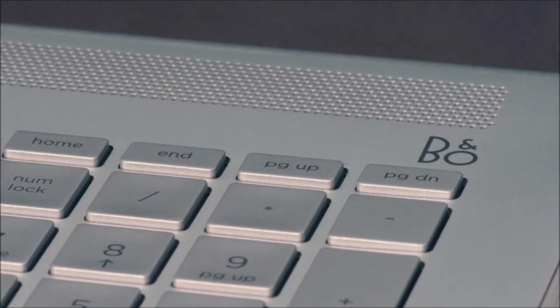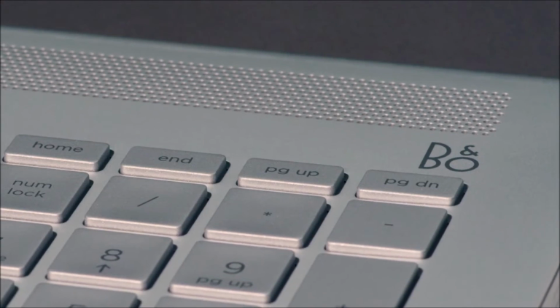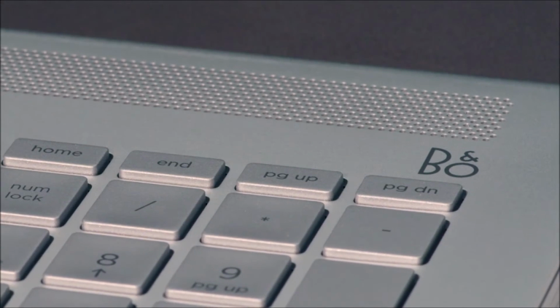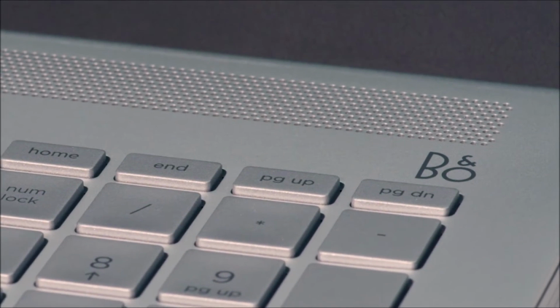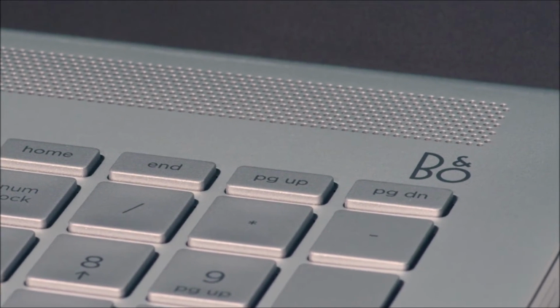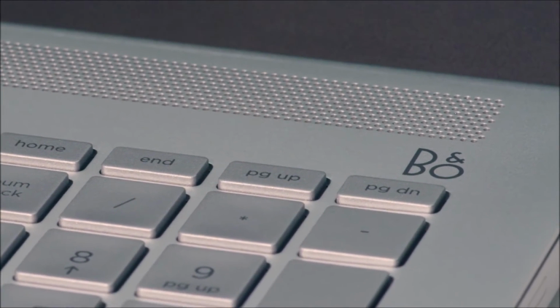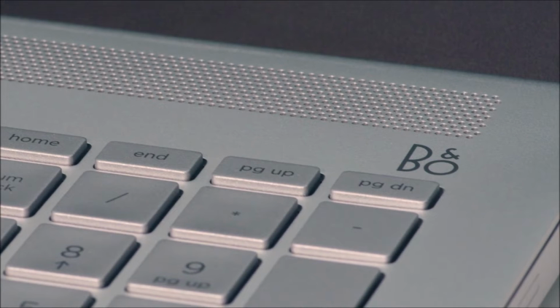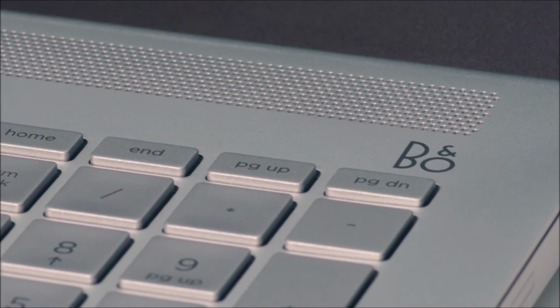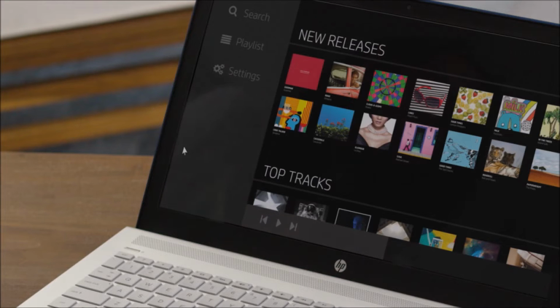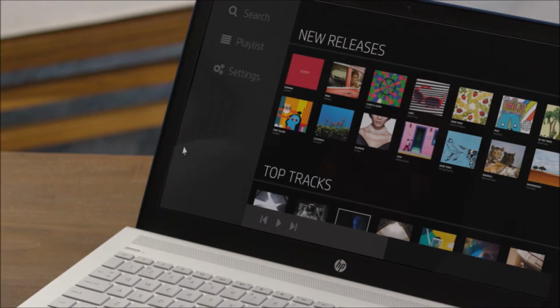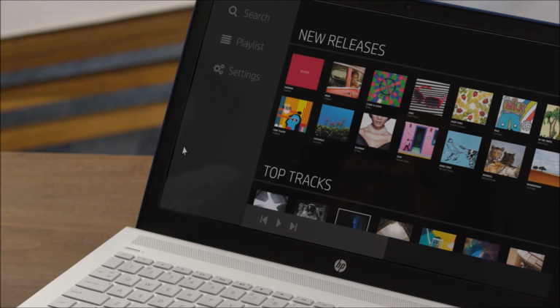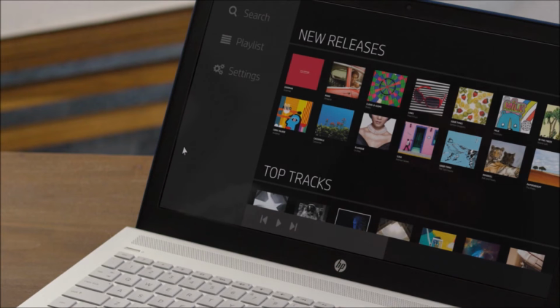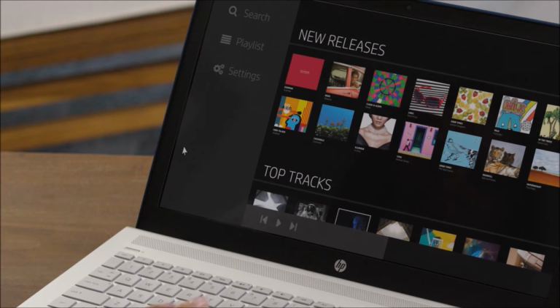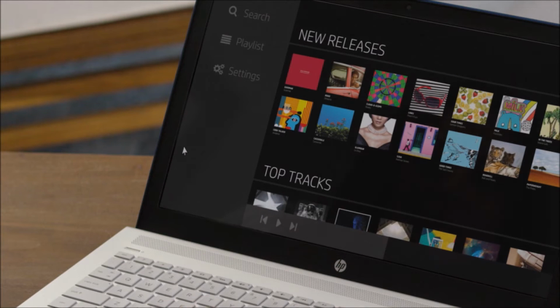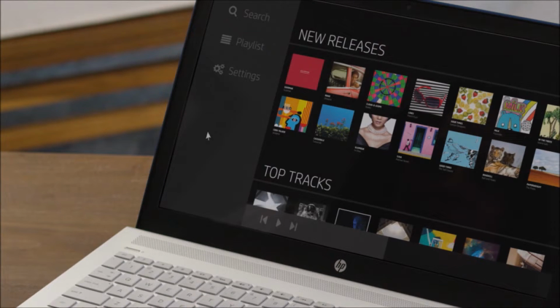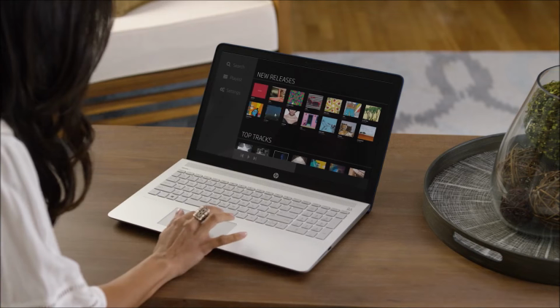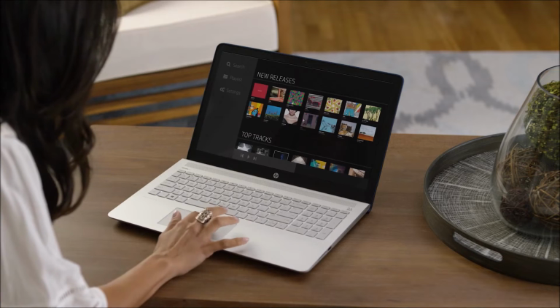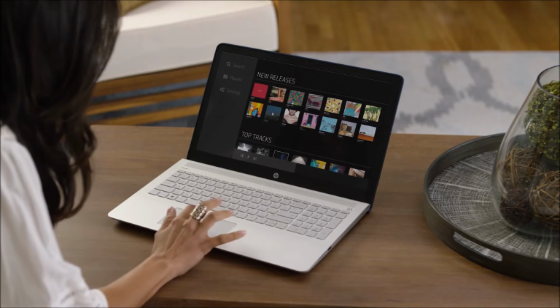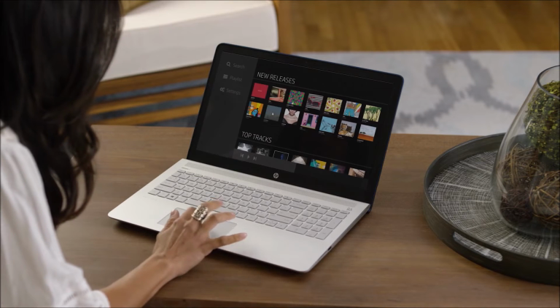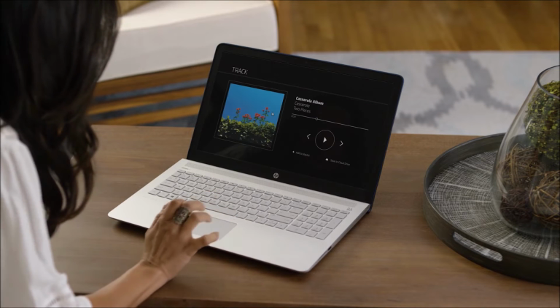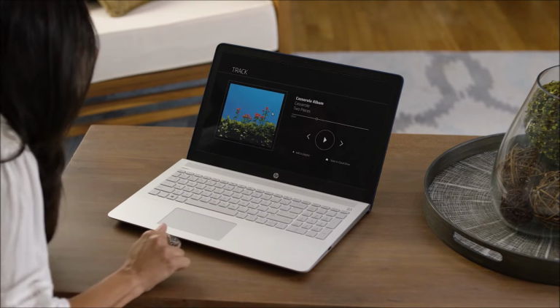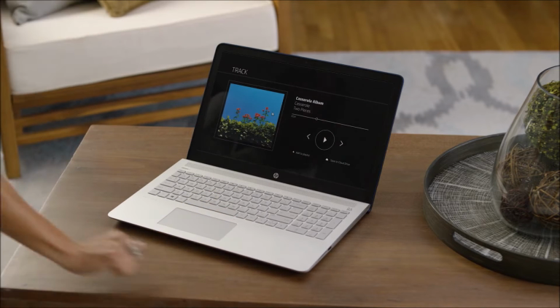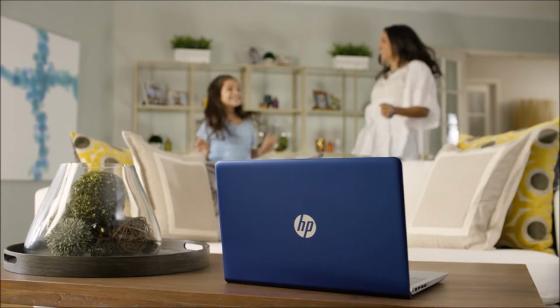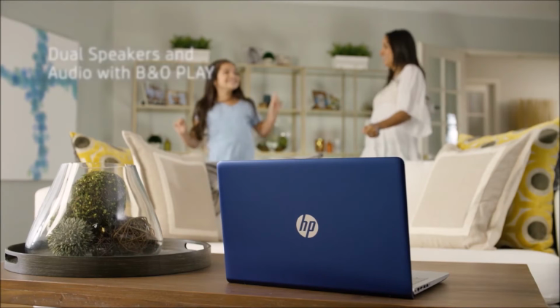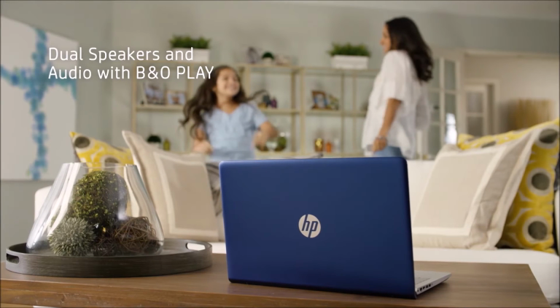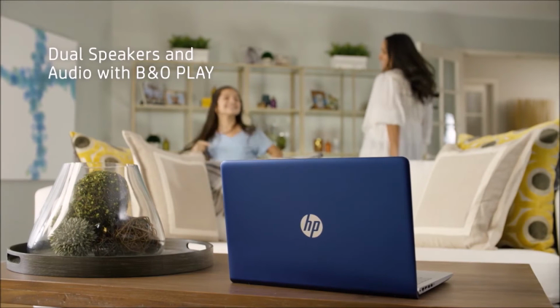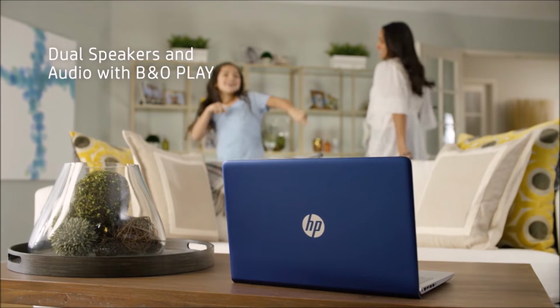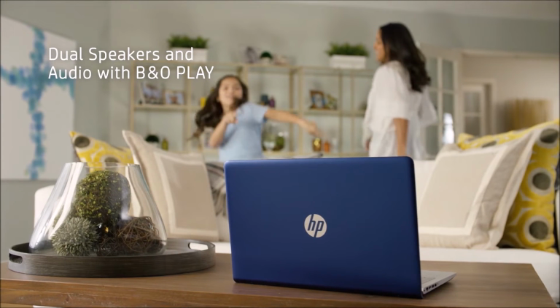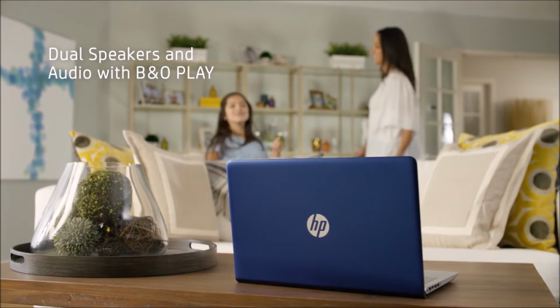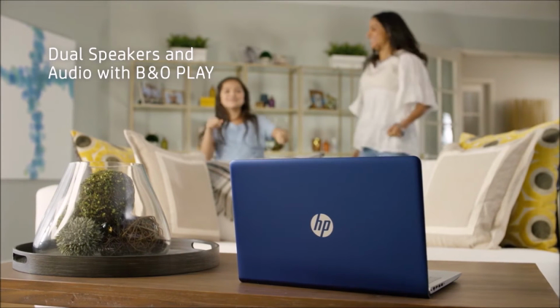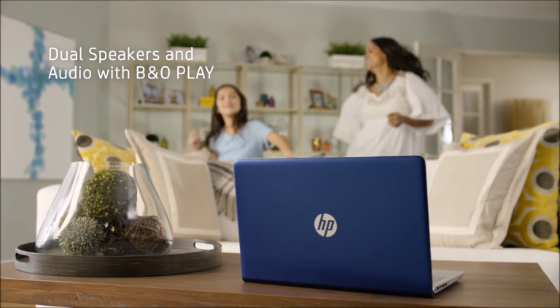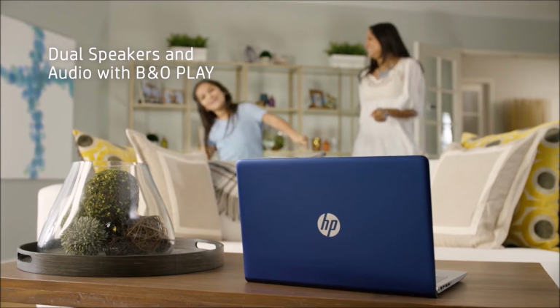The signature B&O speaker design transmits better acoustics. Advanced audio capabilities immerse you in rich, authentic sound for lively video and music.